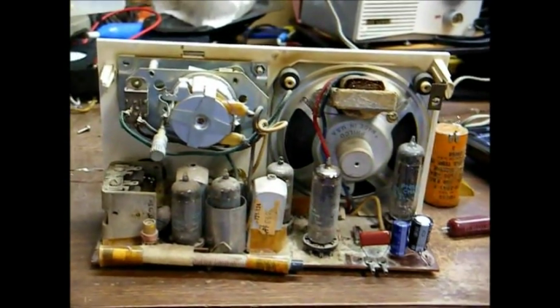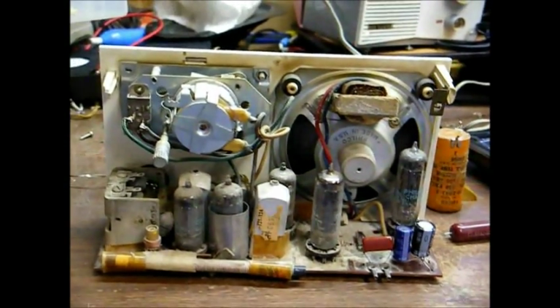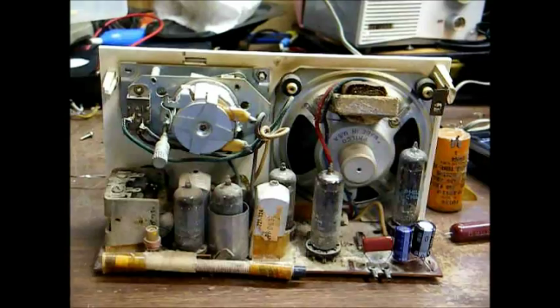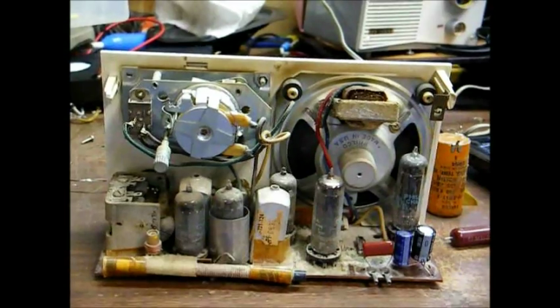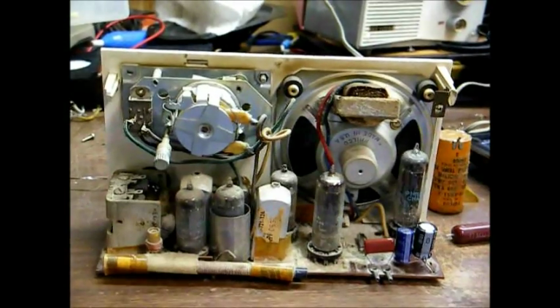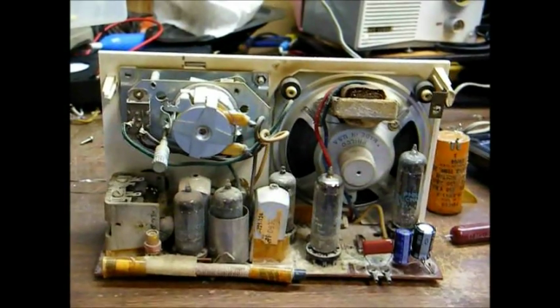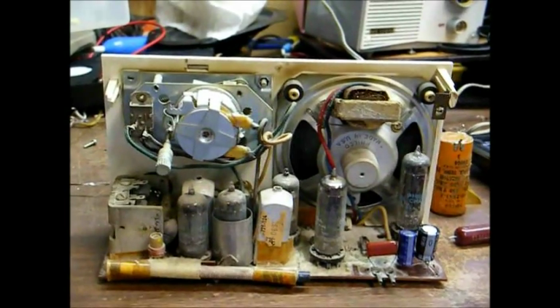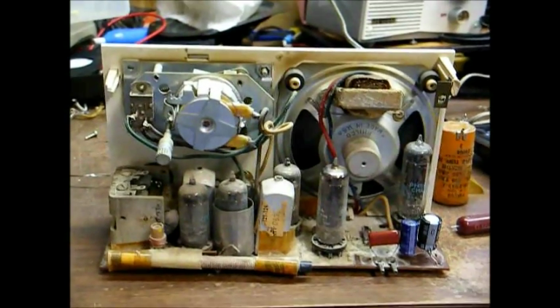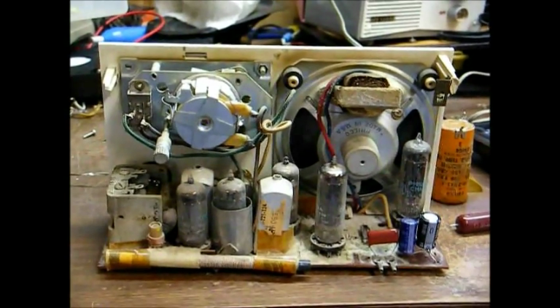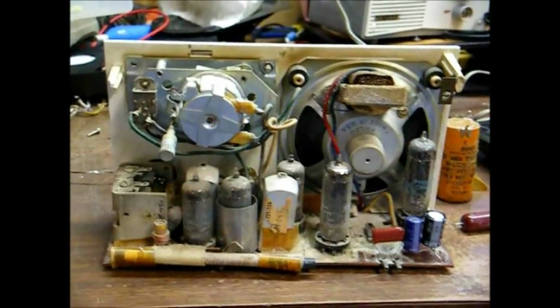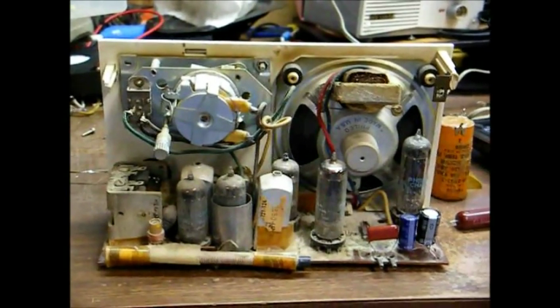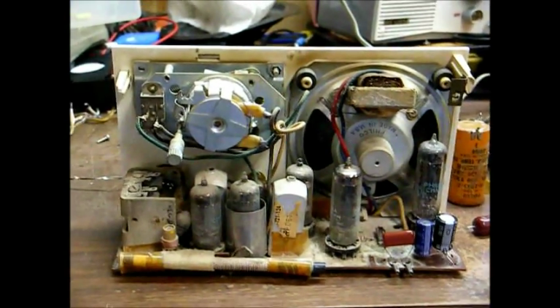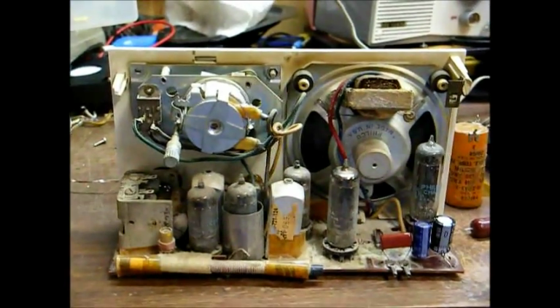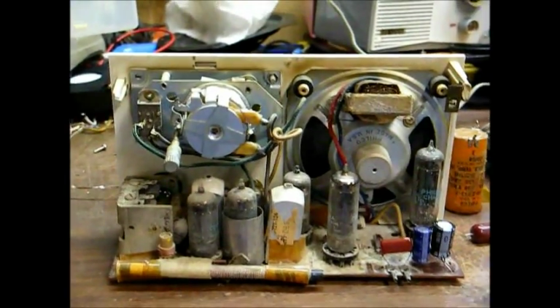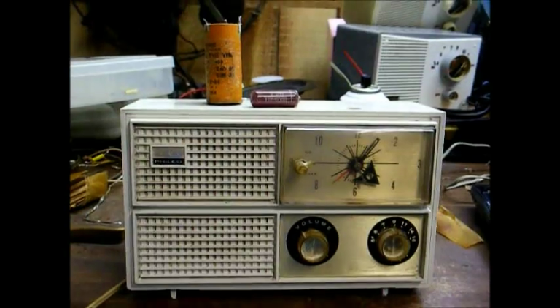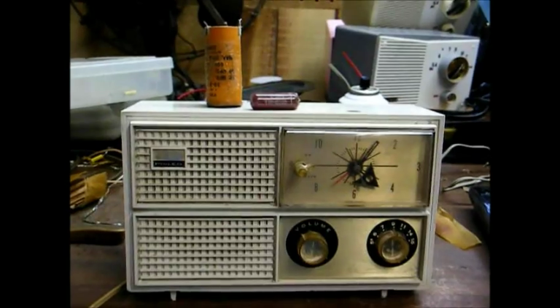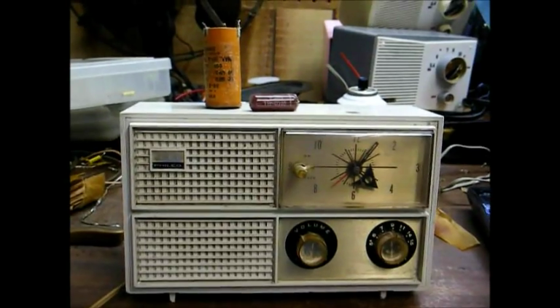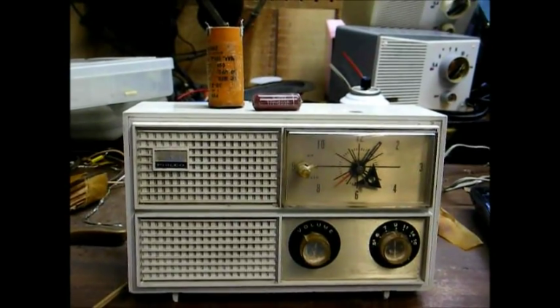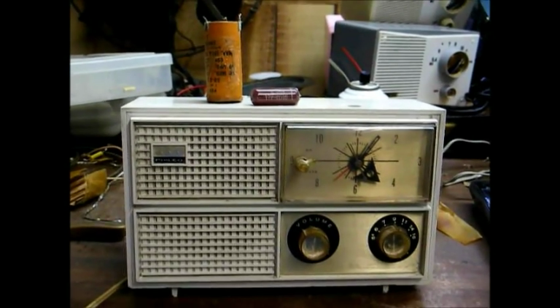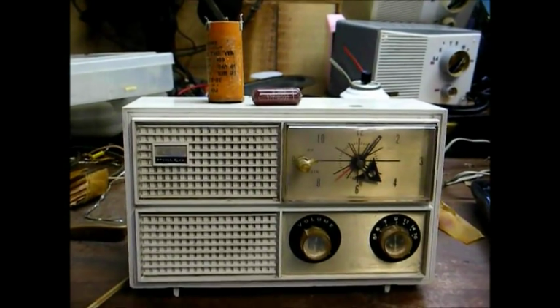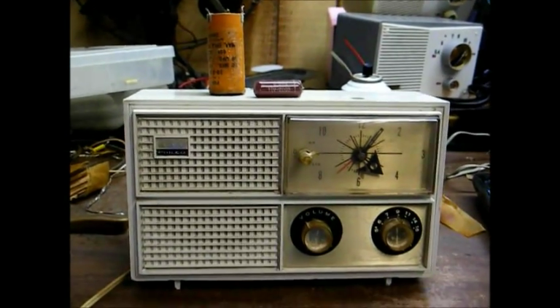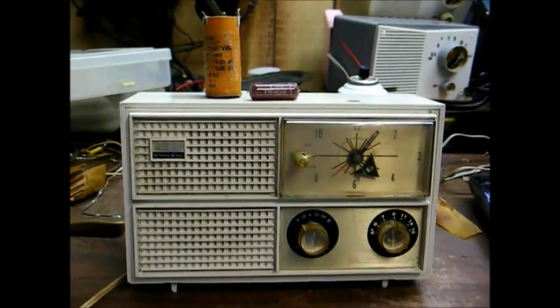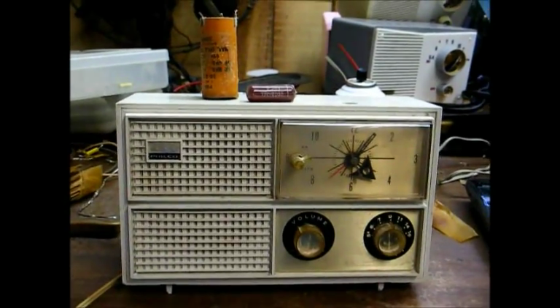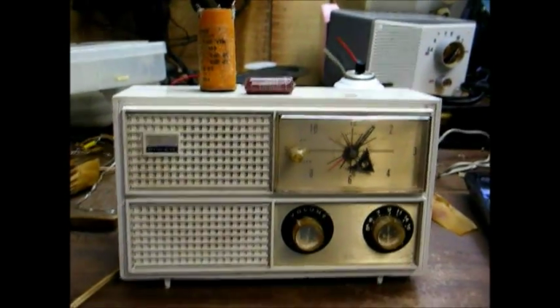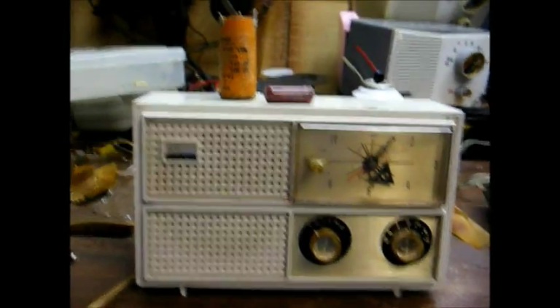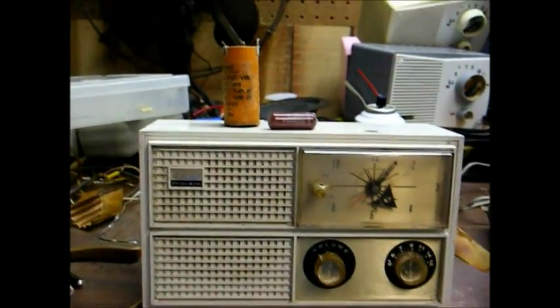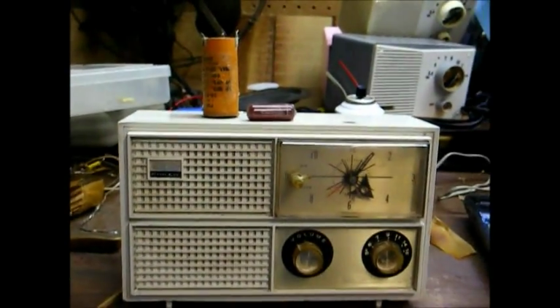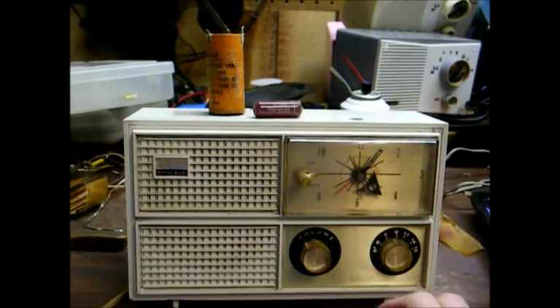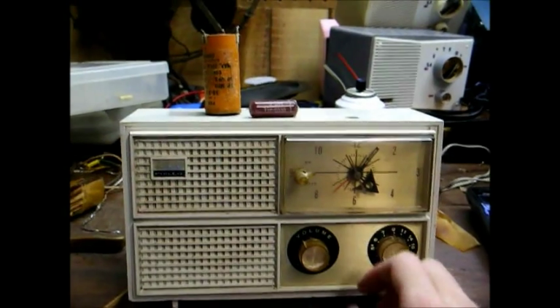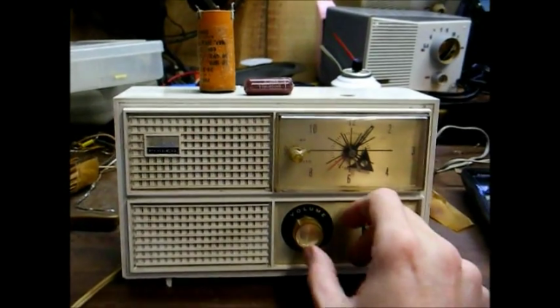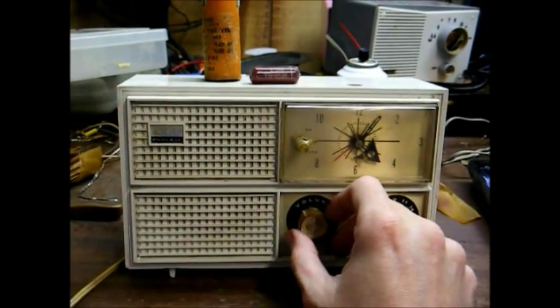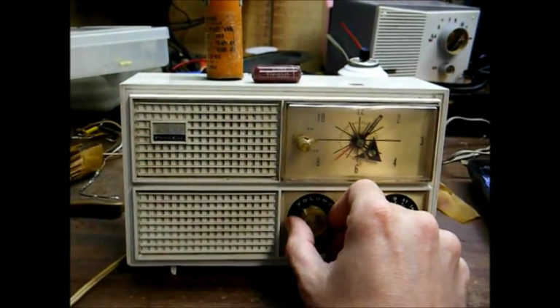I'm fixing to put it back together and we'll run a little test on it and see how it does. Okay, here it is — back working again.